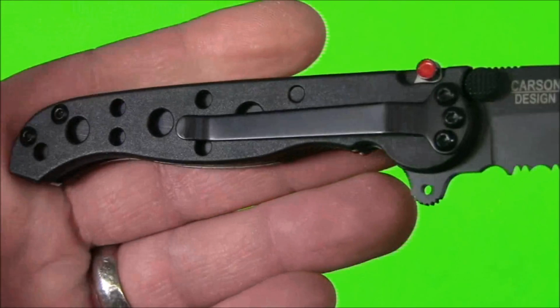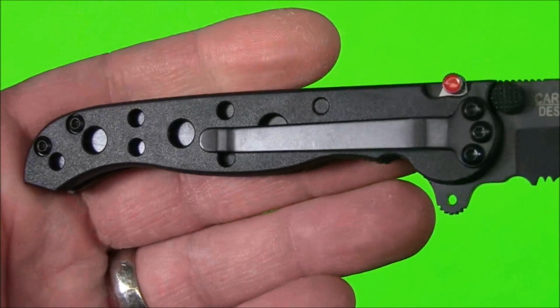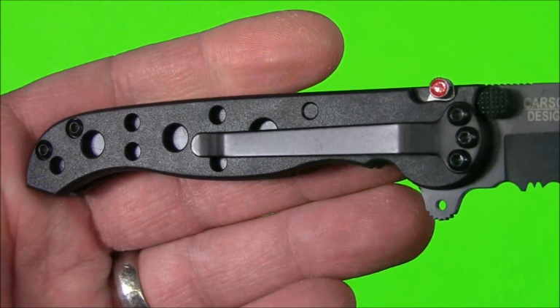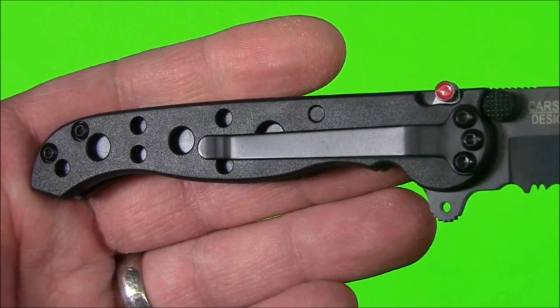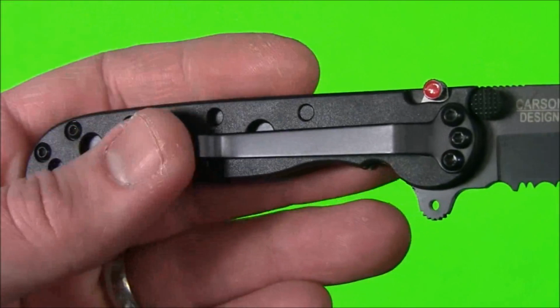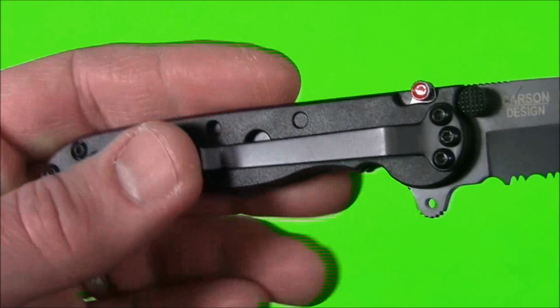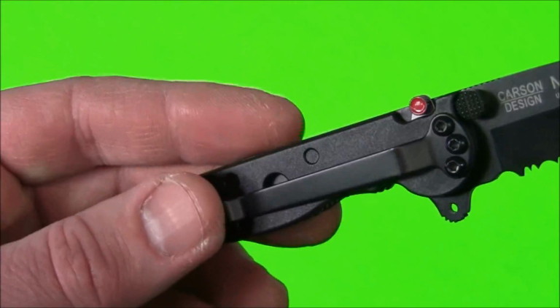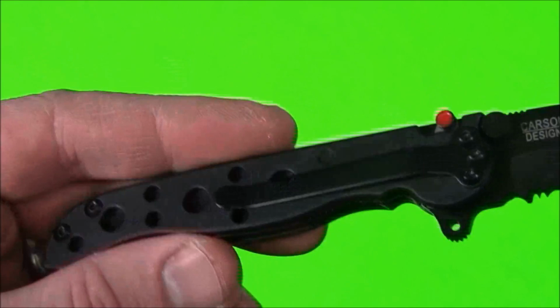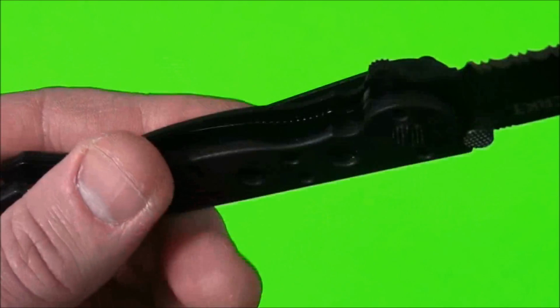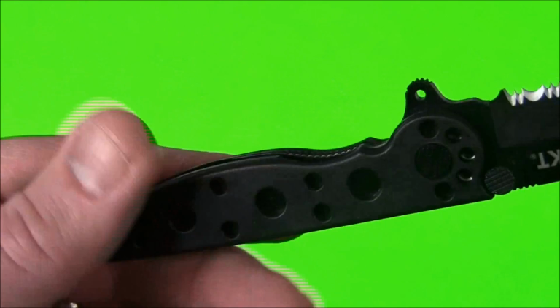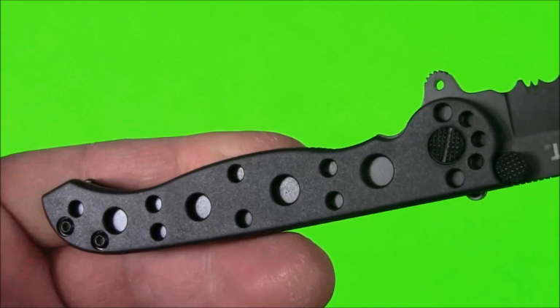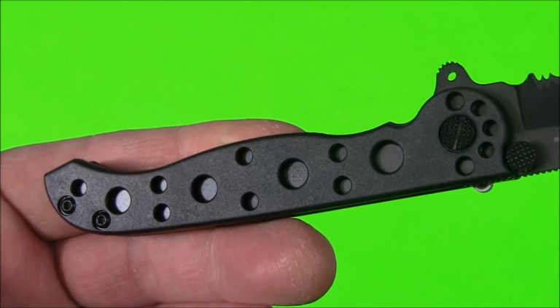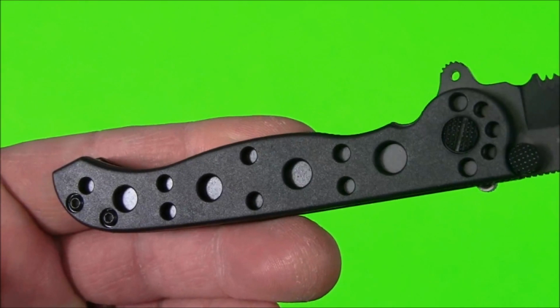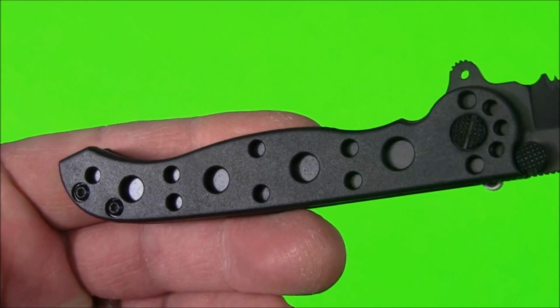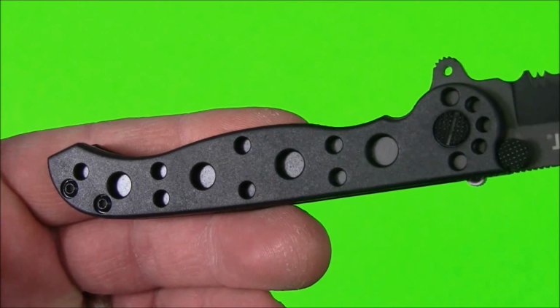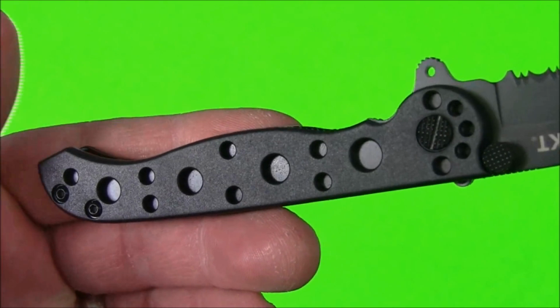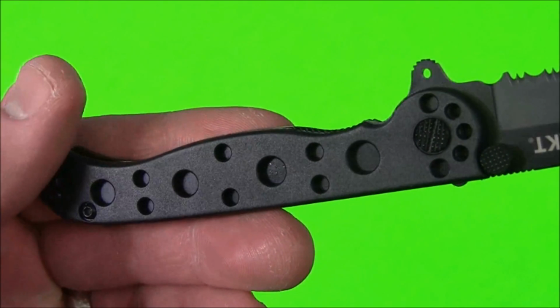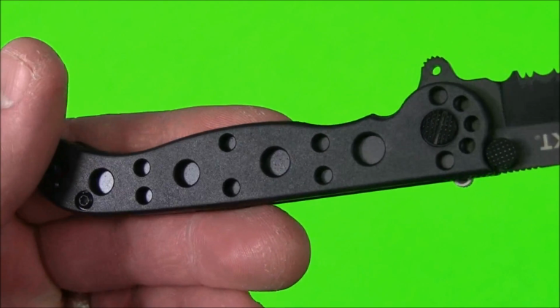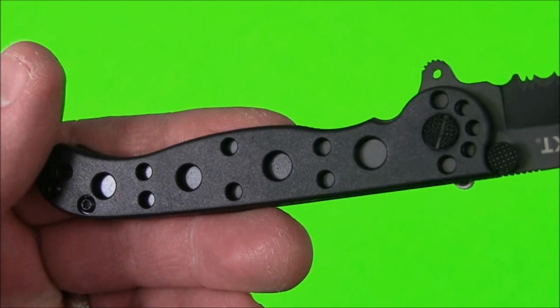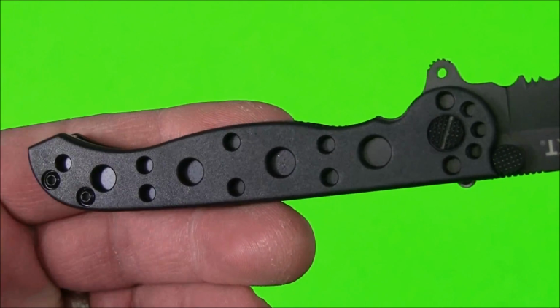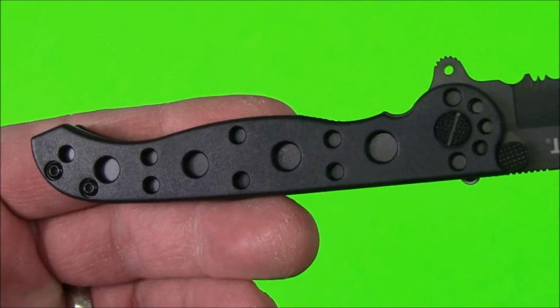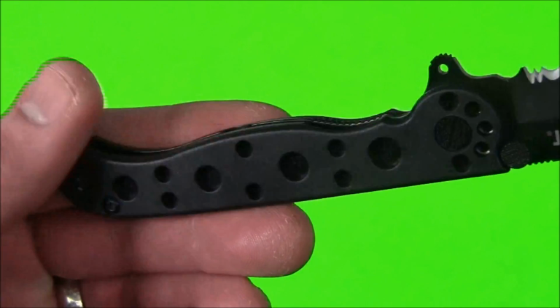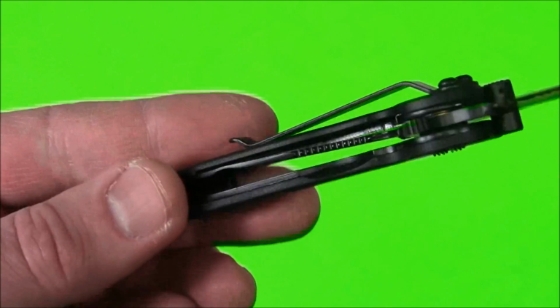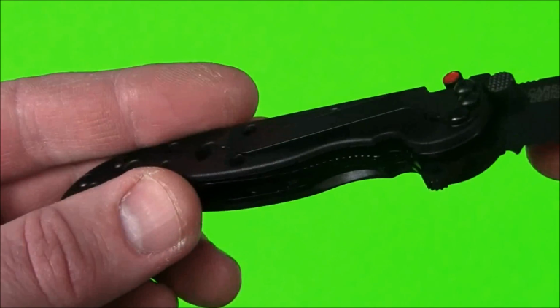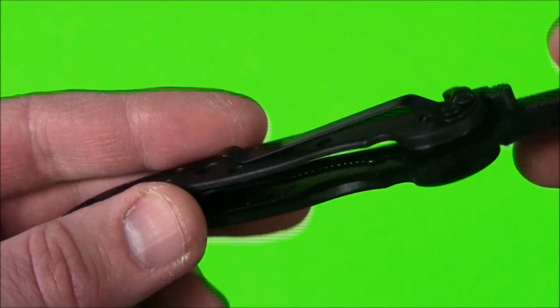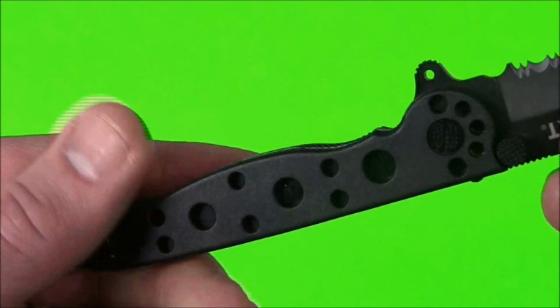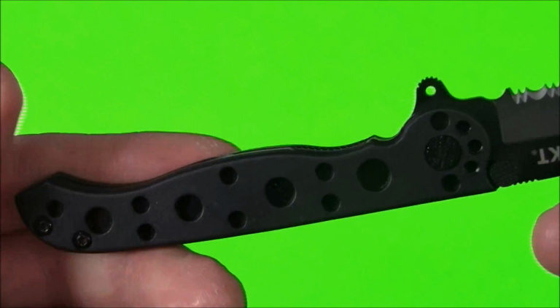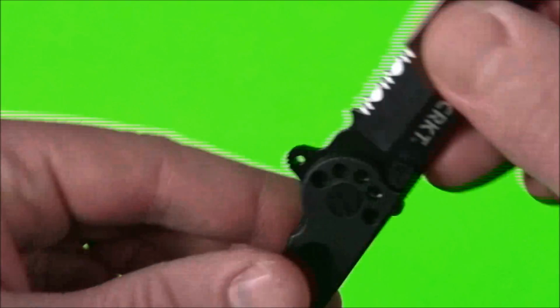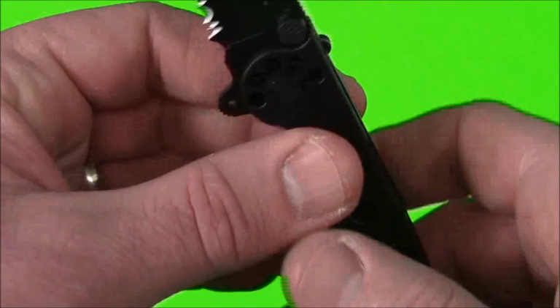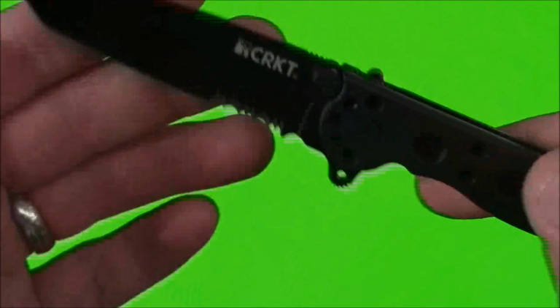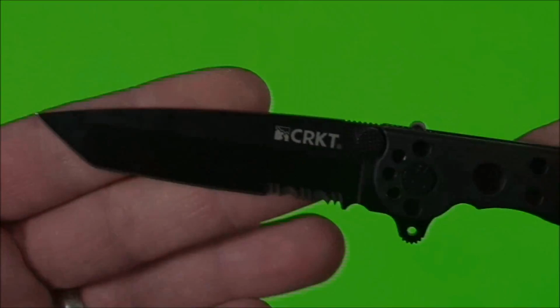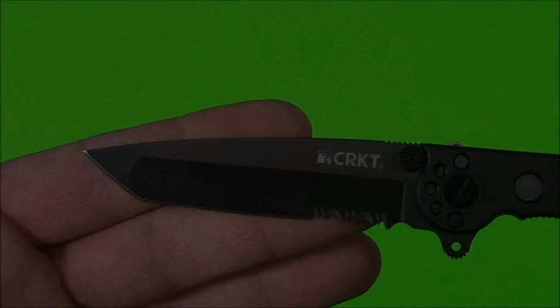Now the pocket clip only goes one direction. I'll show you what it looks like when it's actually folded away, but you can't swap it out to any different positions. That's just something to be aware of with this knife.